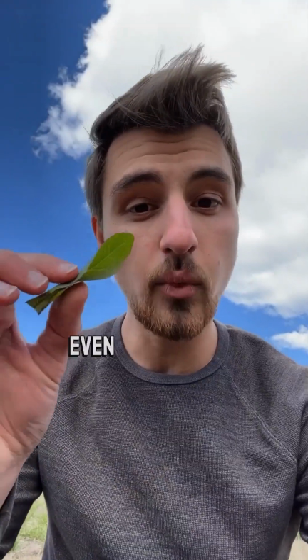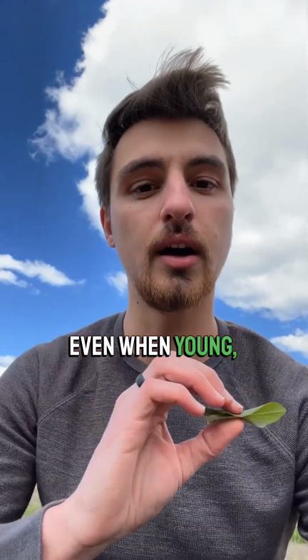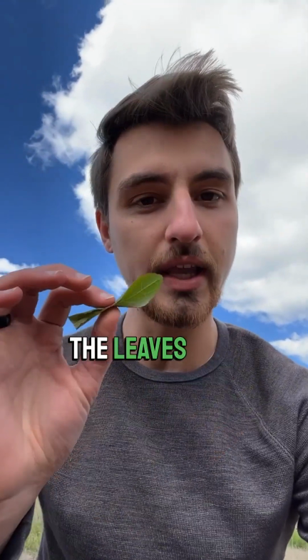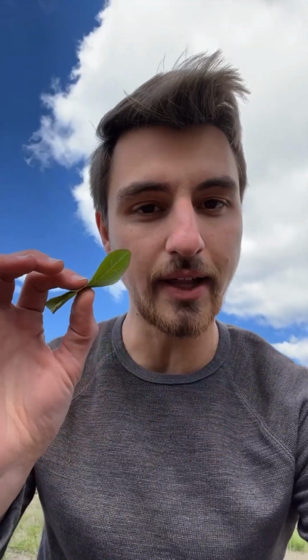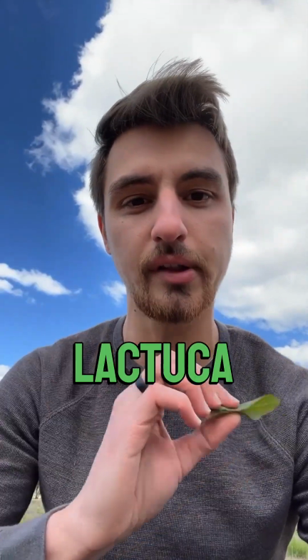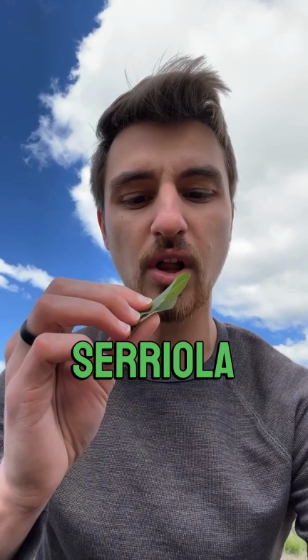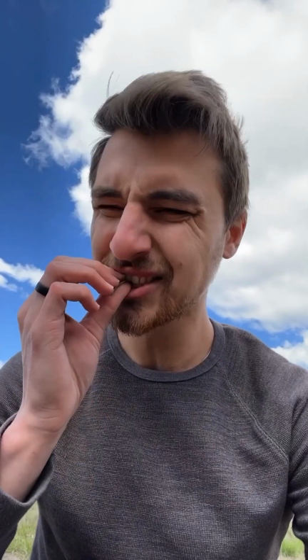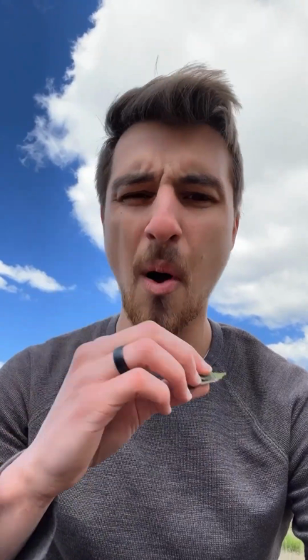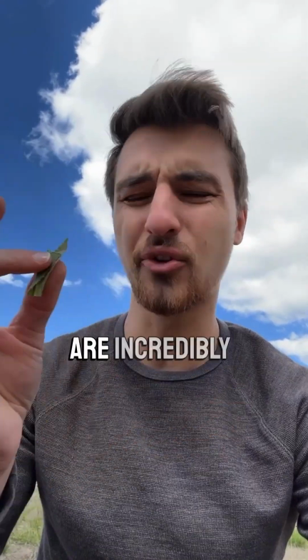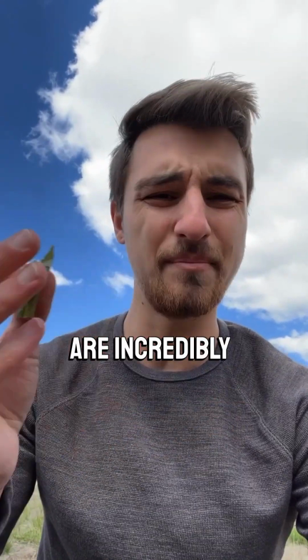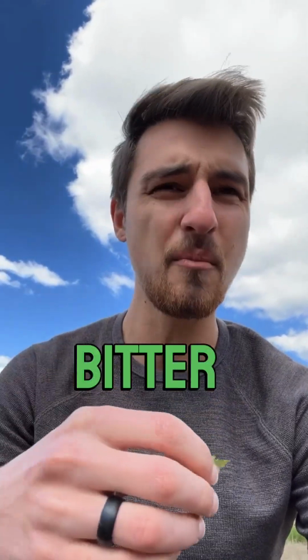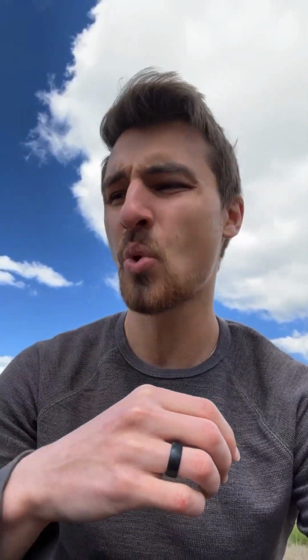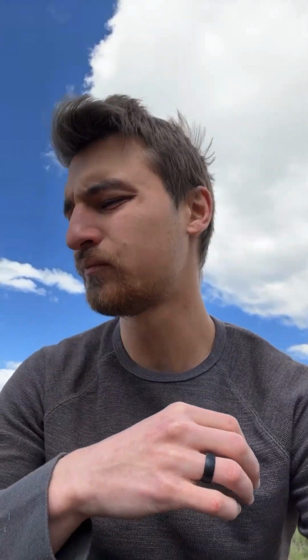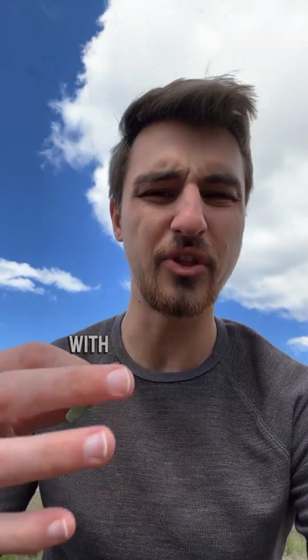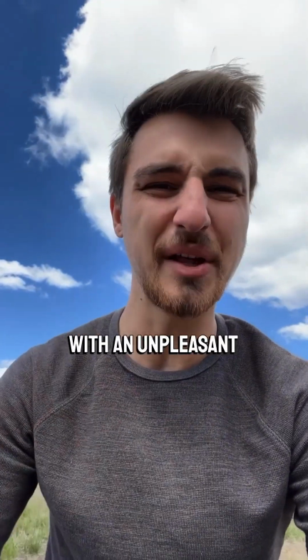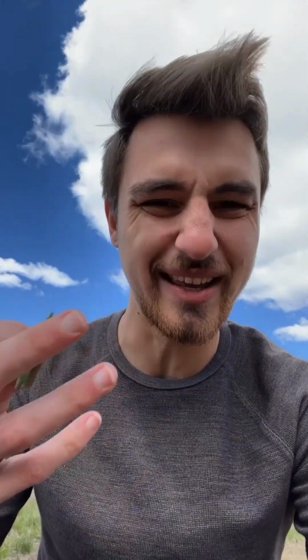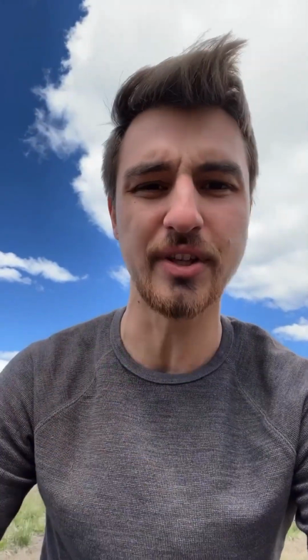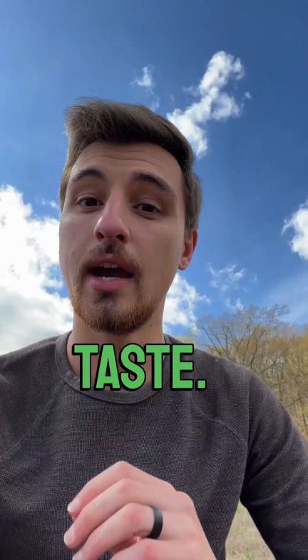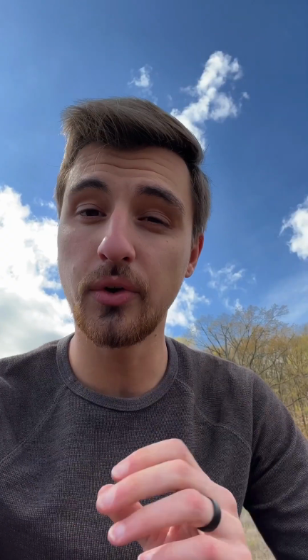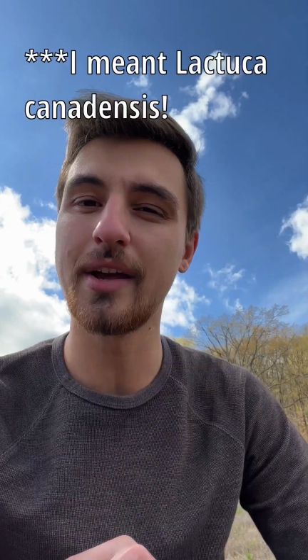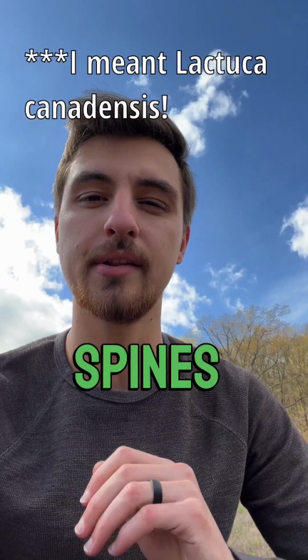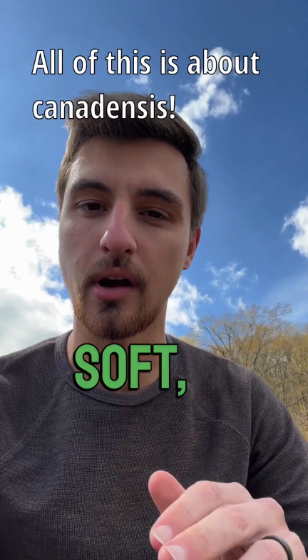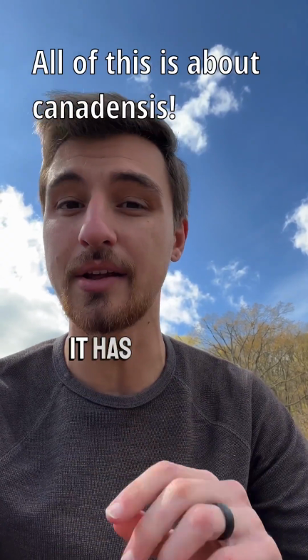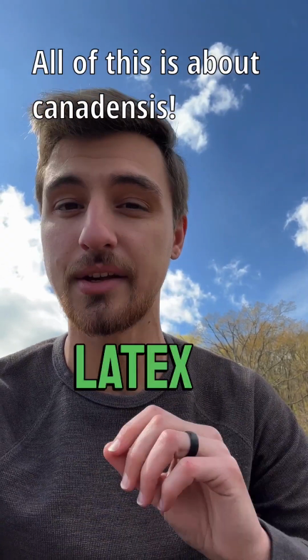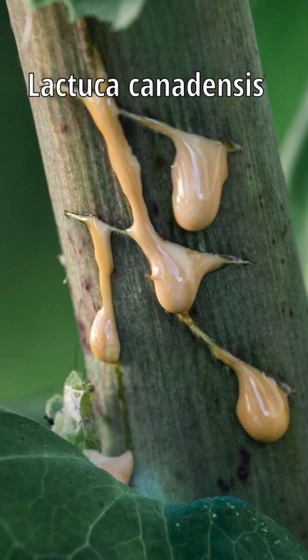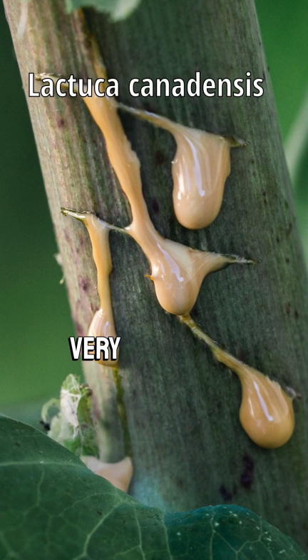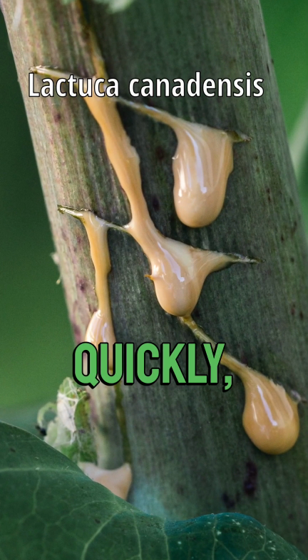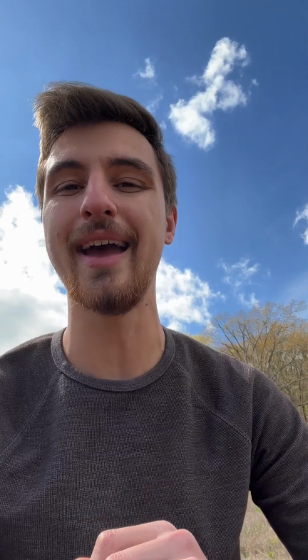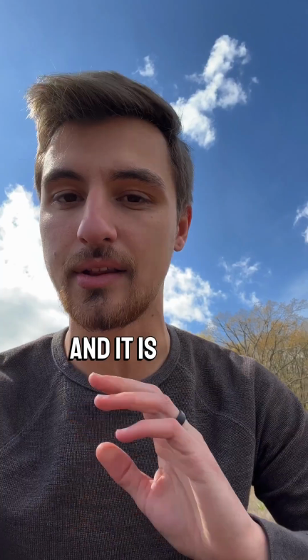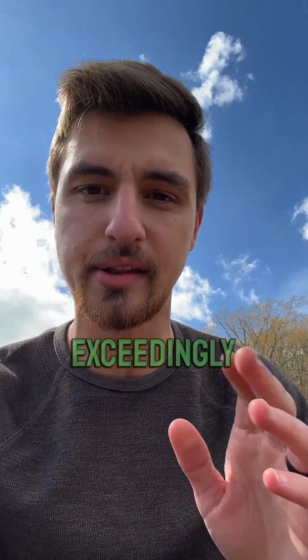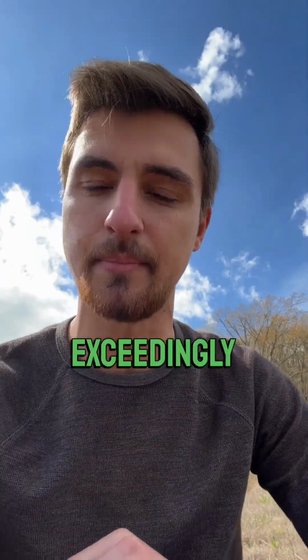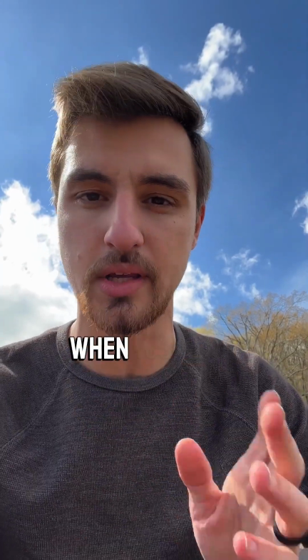Even when young, the leaves of Lactuca serriola are incredibly bitter with an unpleasant kind of chemical taste. By contrast, Lactuca canadensis has spines that are soft, a latex that turns brown very quickly, and it is not exceedingly bitter when young.